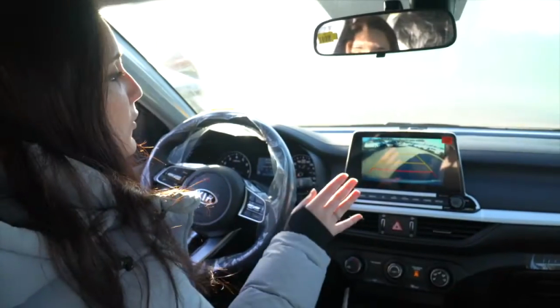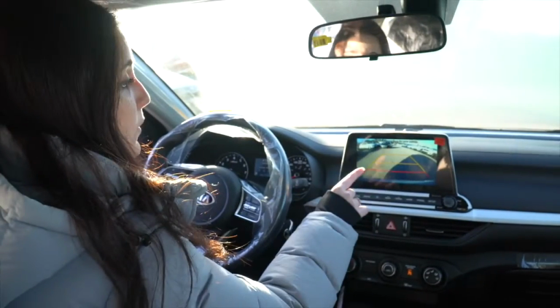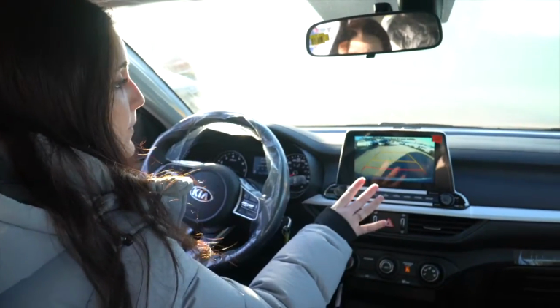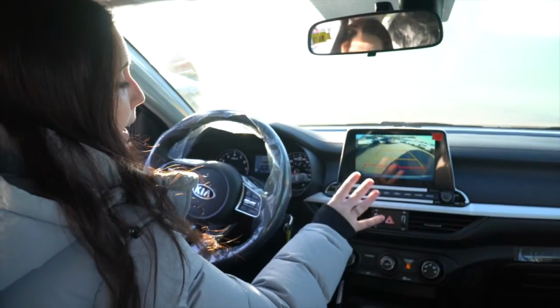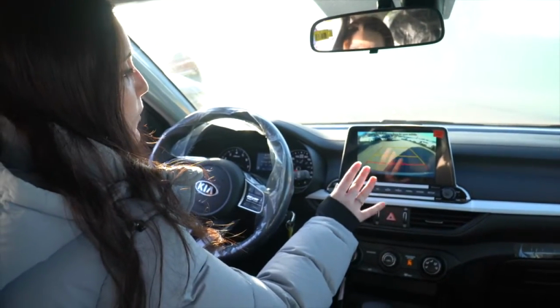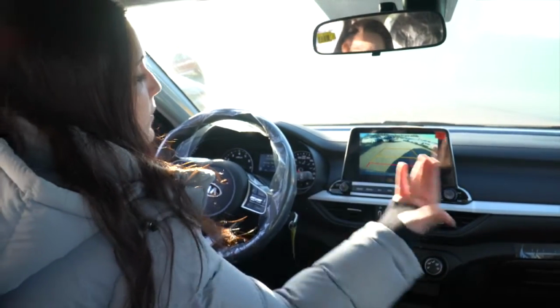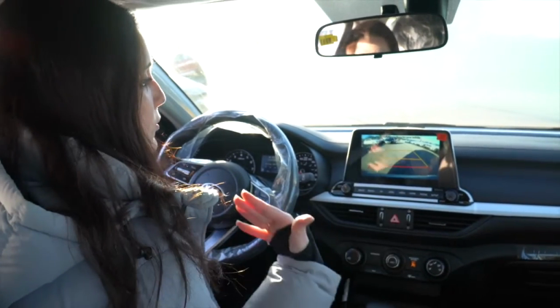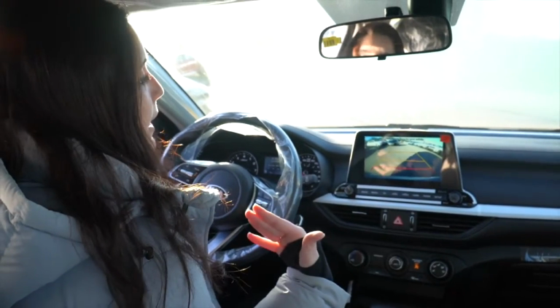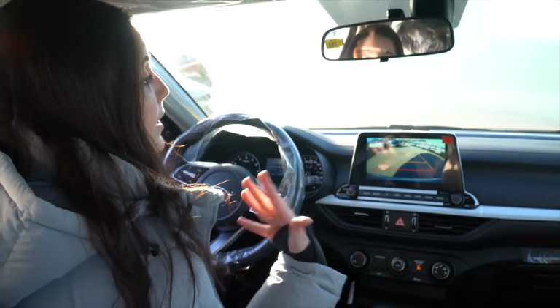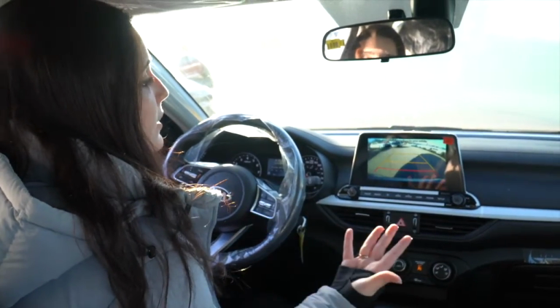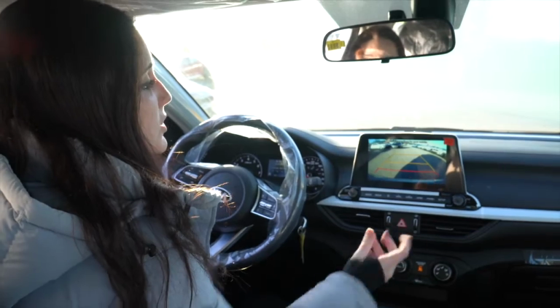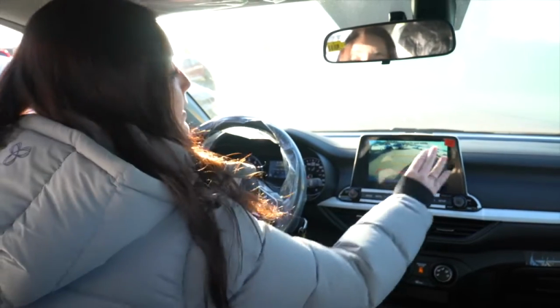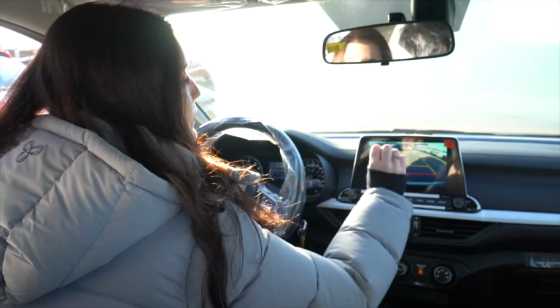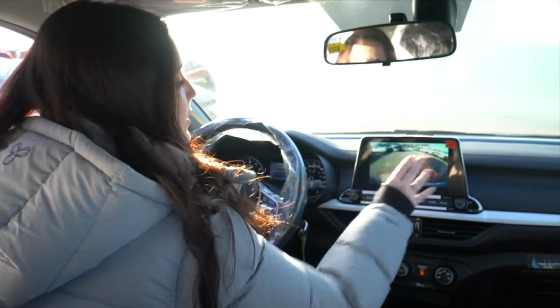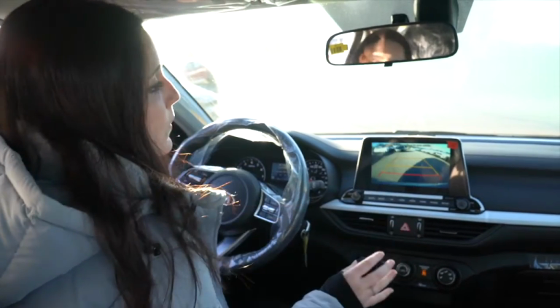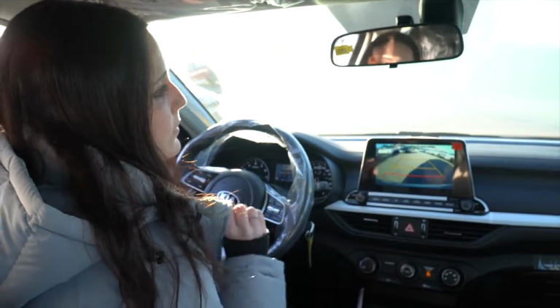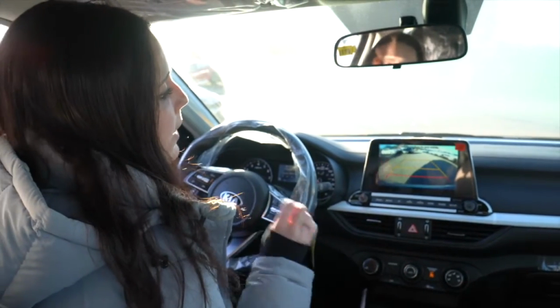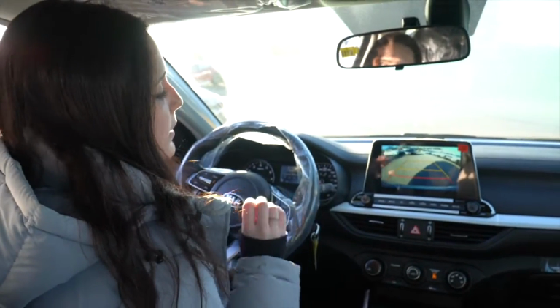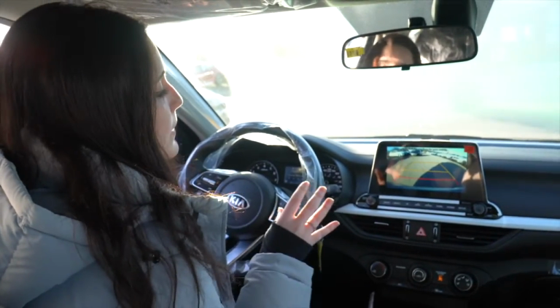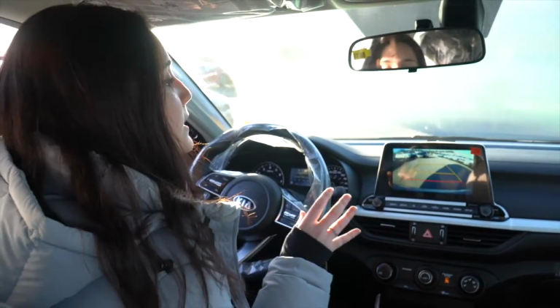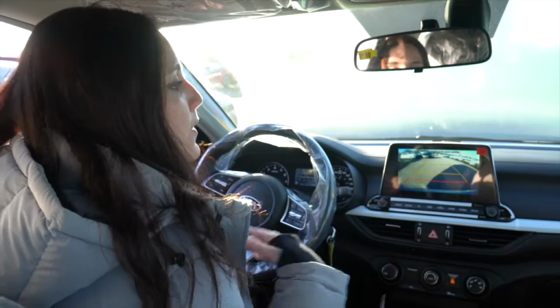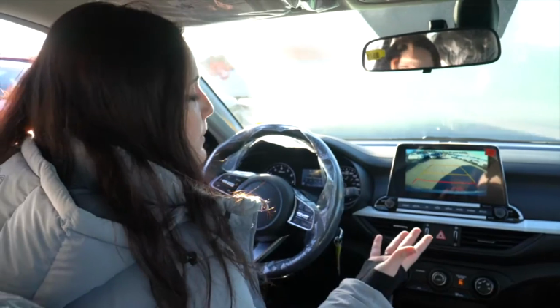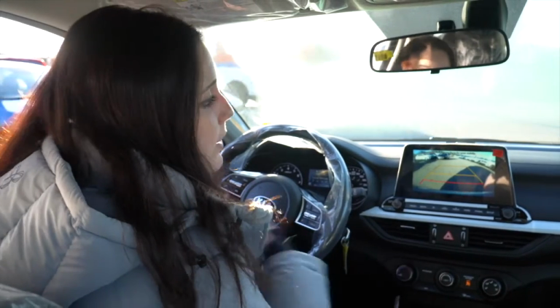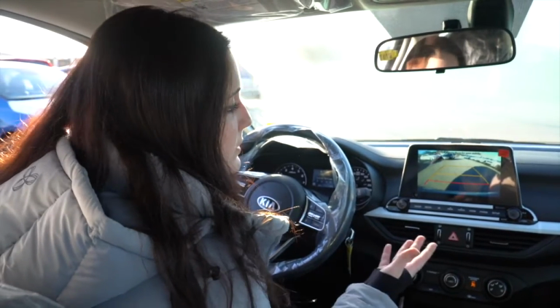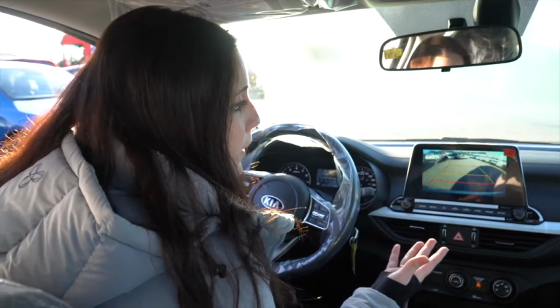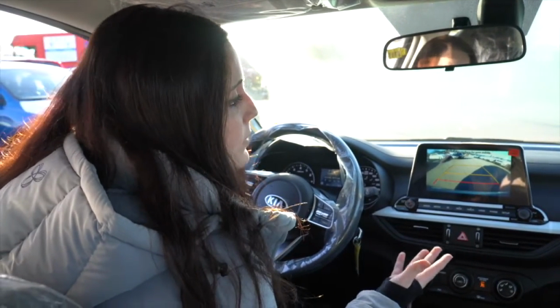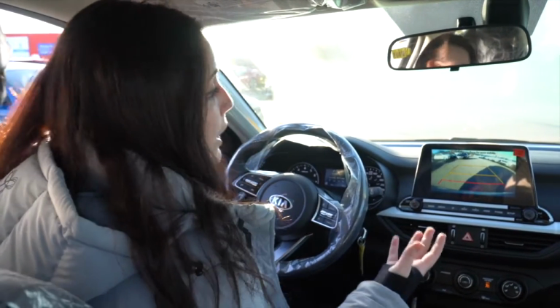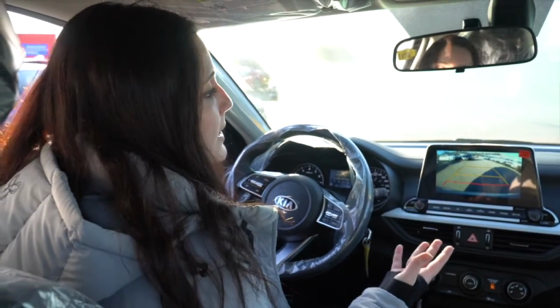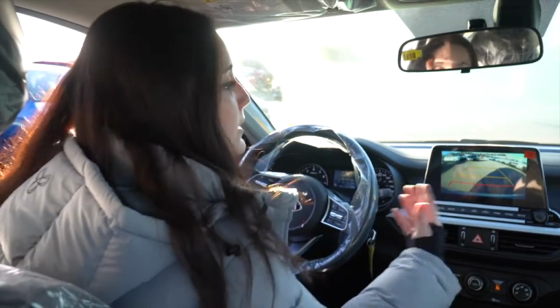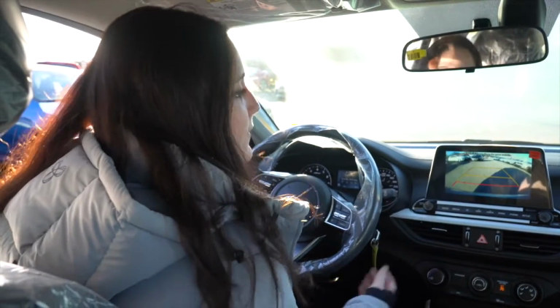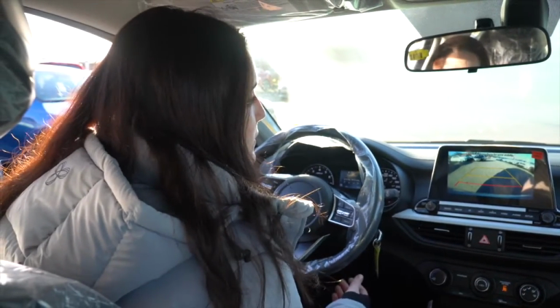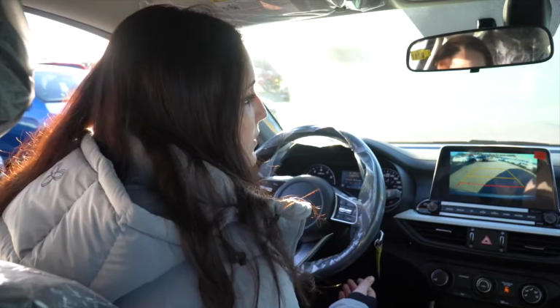A really cool feature about this backup camera is that if someone were to come behind you and you don't see them, the screen is gonna give you a warning — it's gonna pop and start beeping. So if you're at the mall and you don't see someone walking behind you, you're not gonna hit them because you have that safety feature.